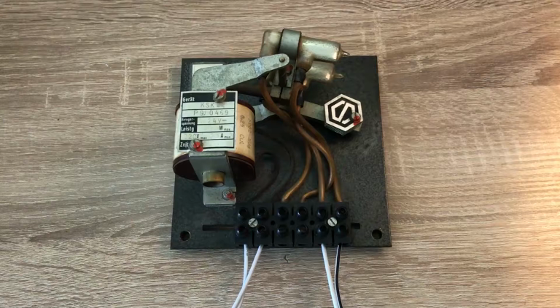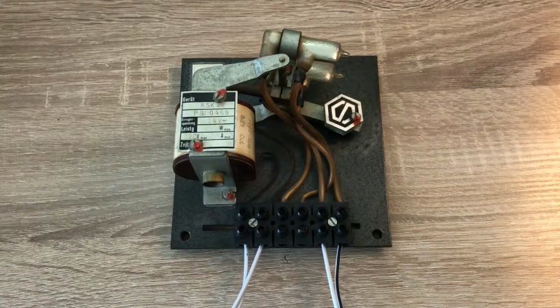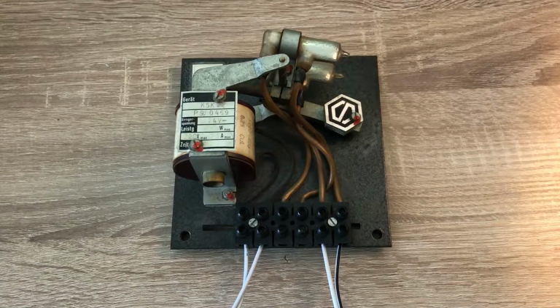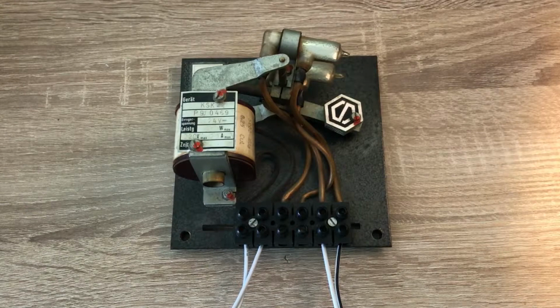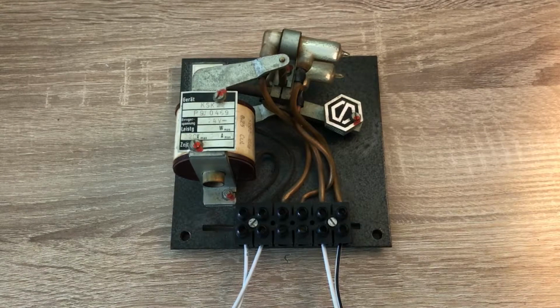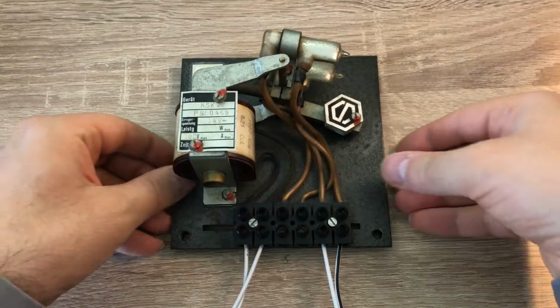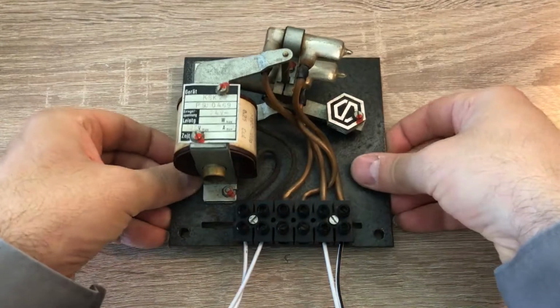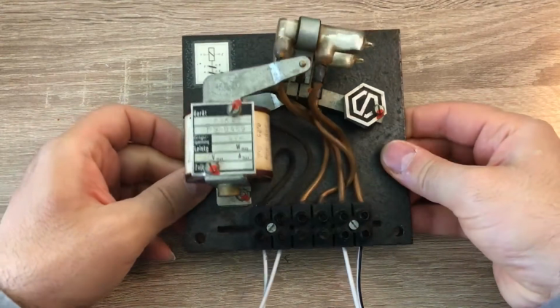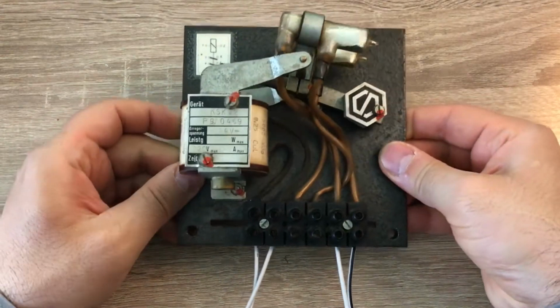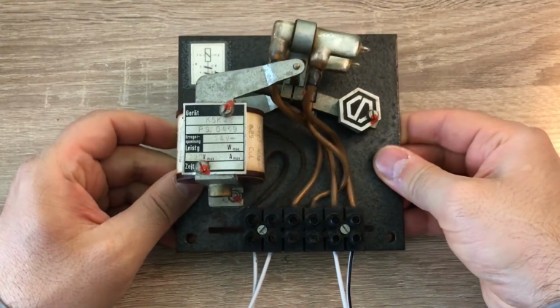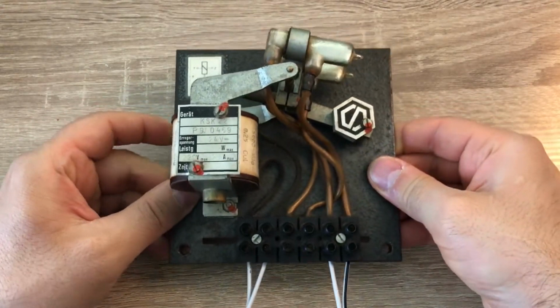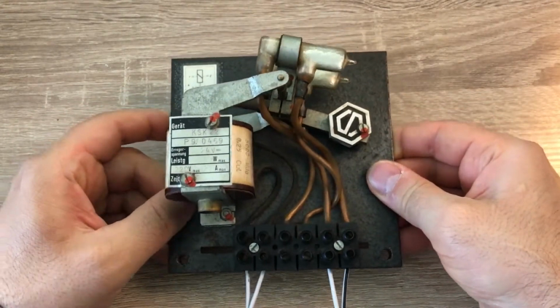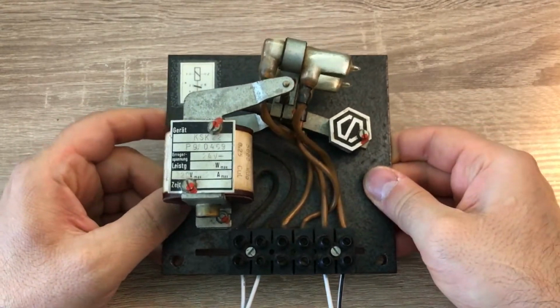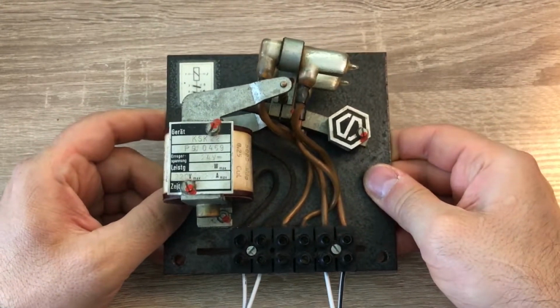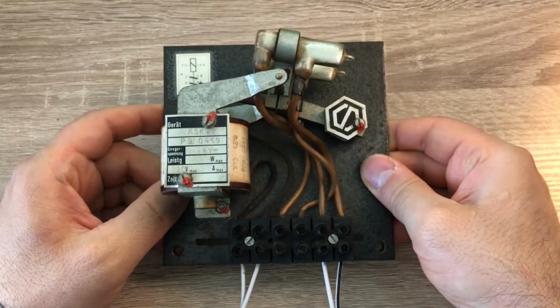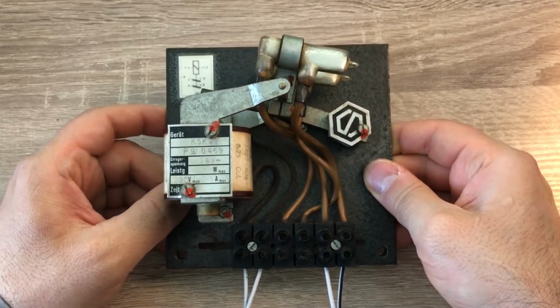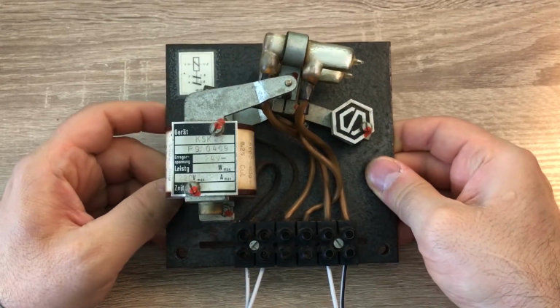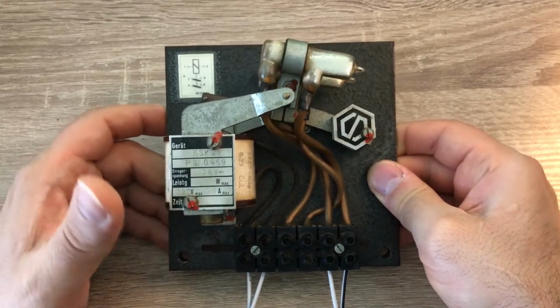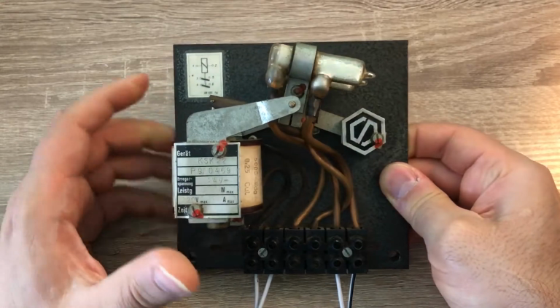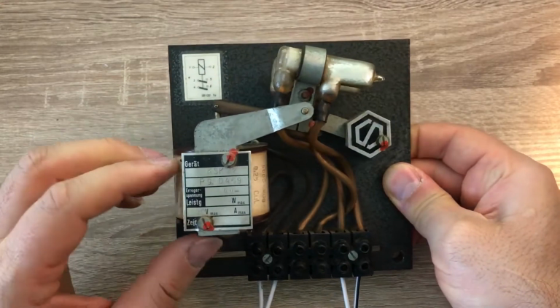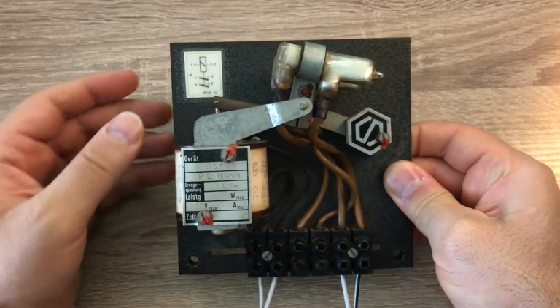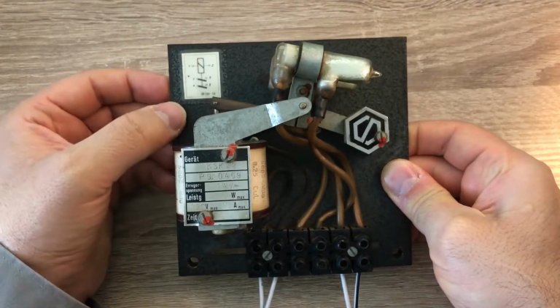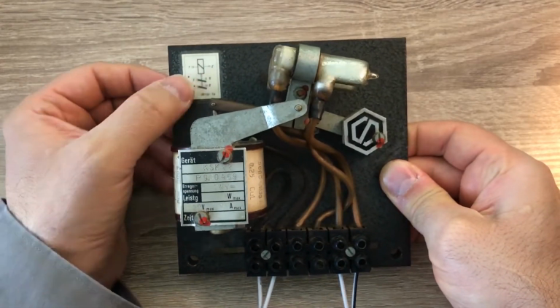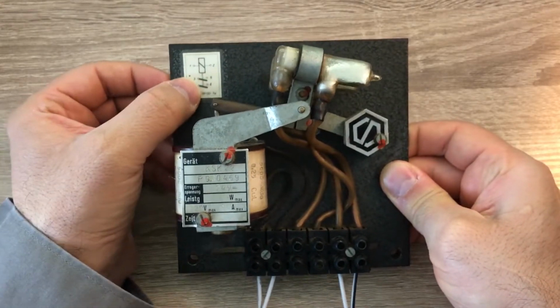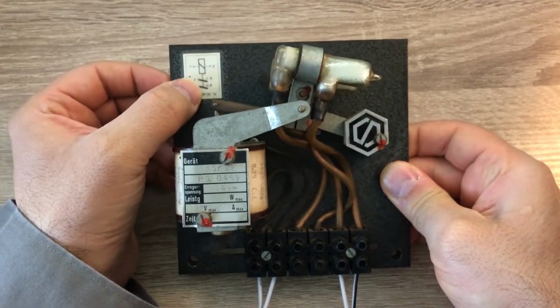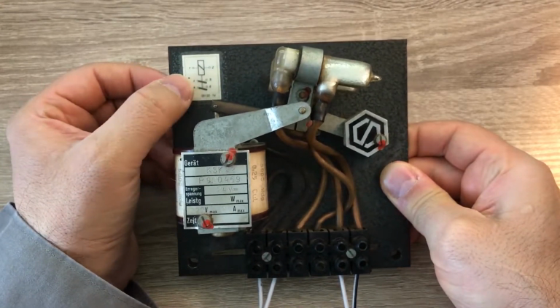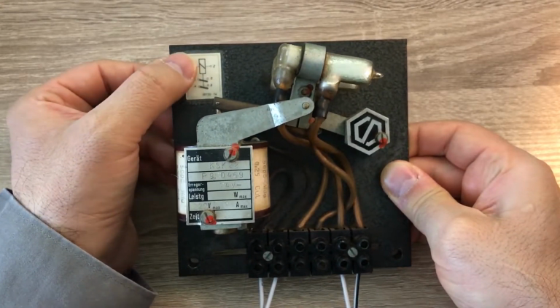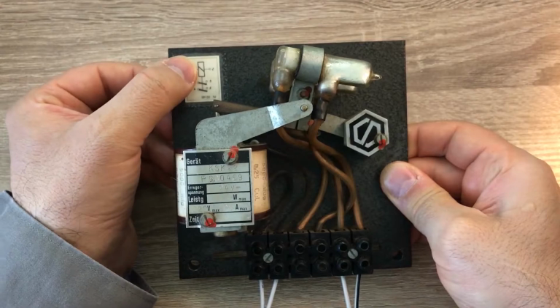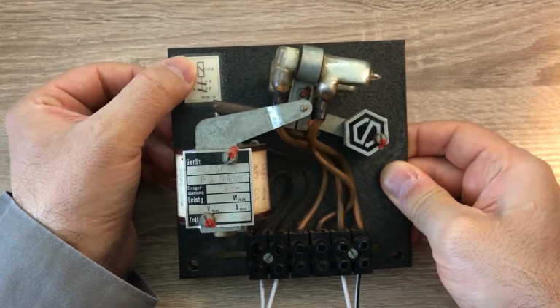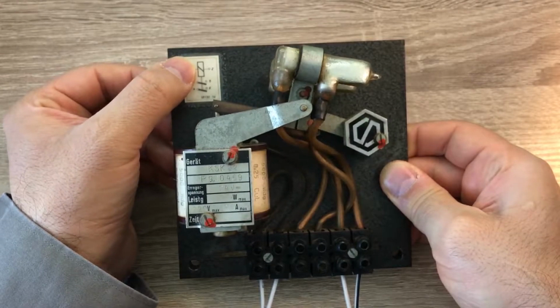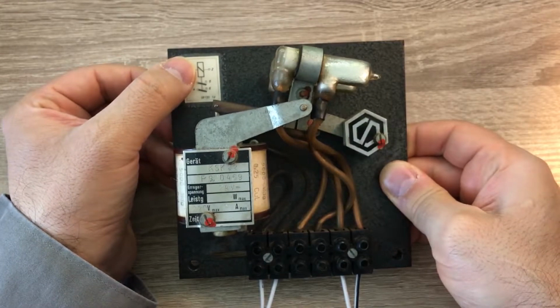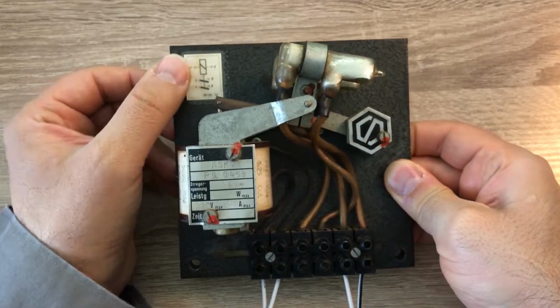Today I received this beautiful mercury switch, so I want to show it to everyone. This device consists of two switches, as you see on the nameplate, together with one energizing coil.